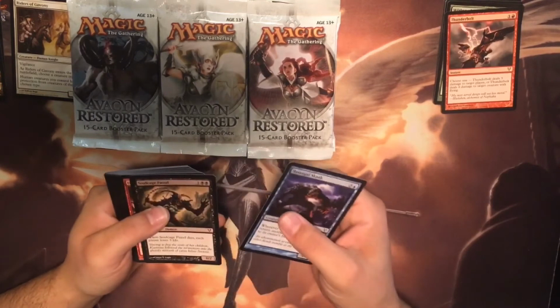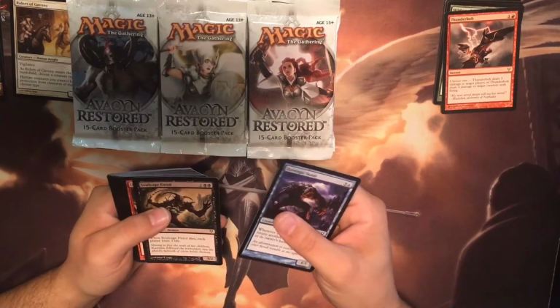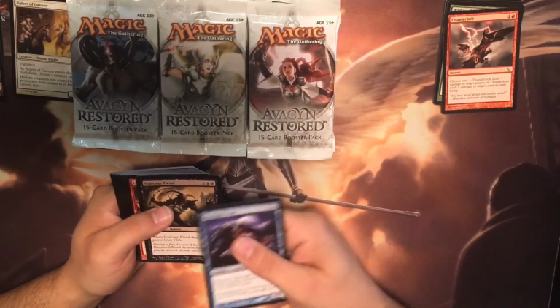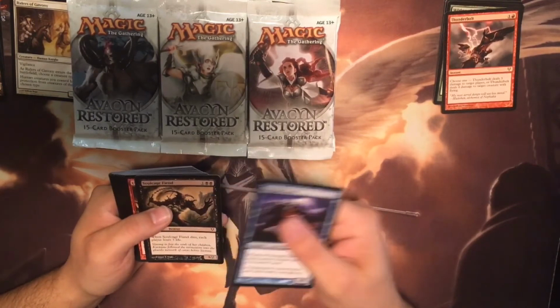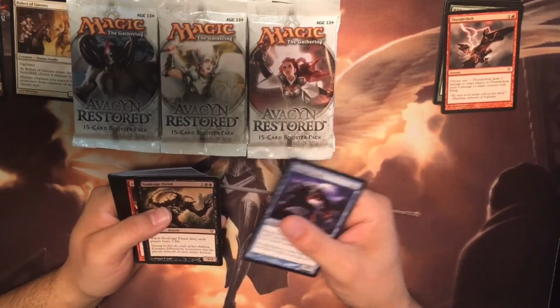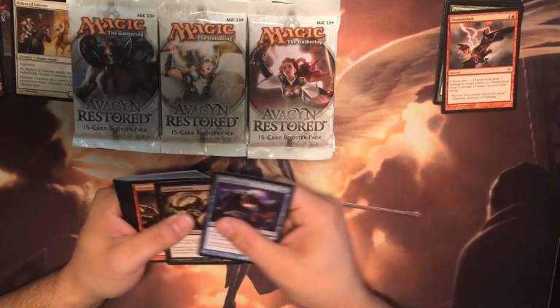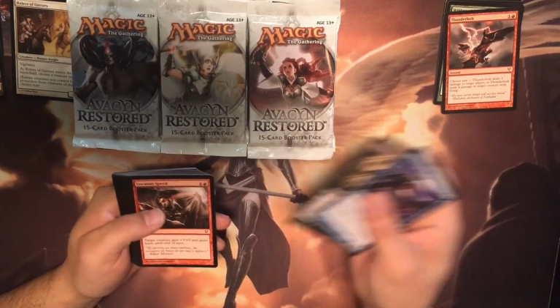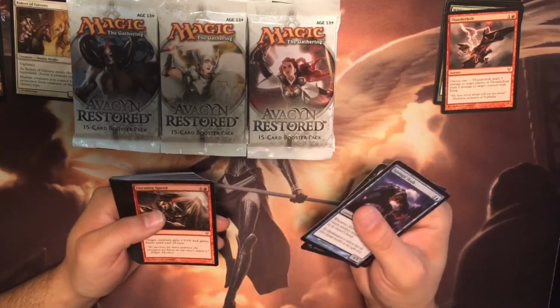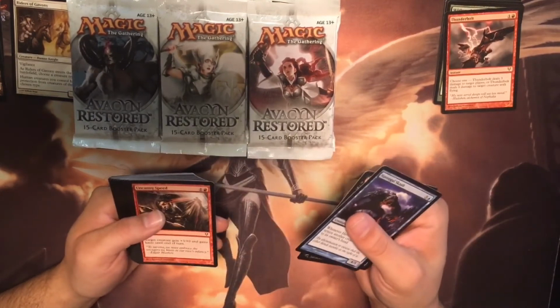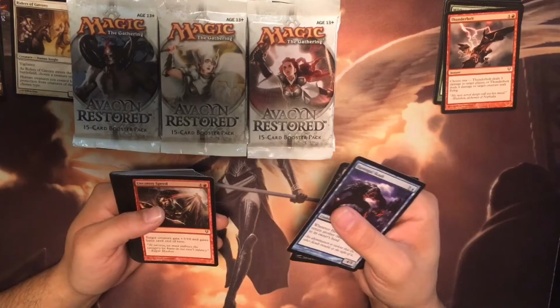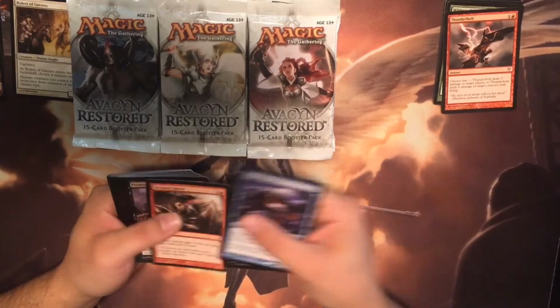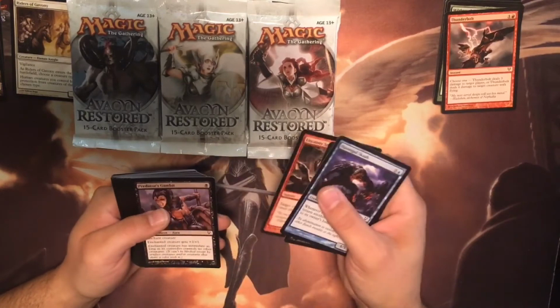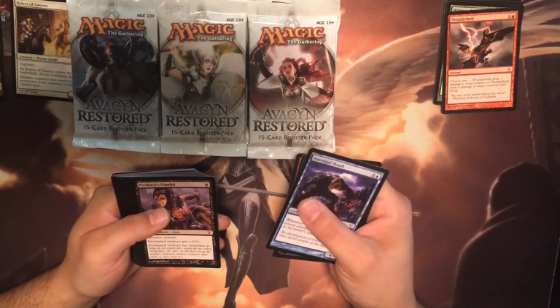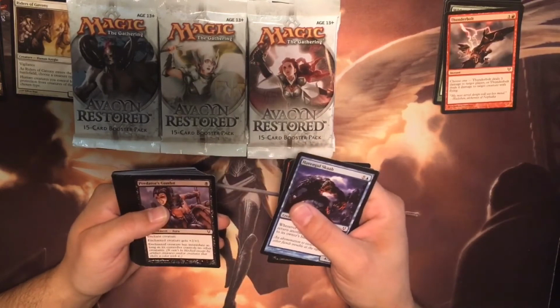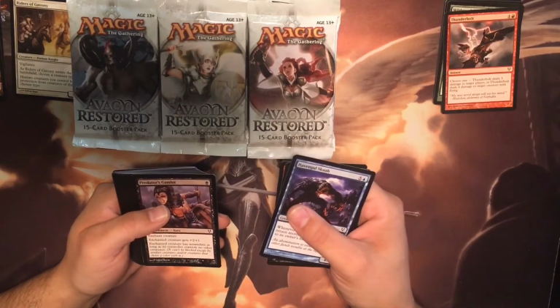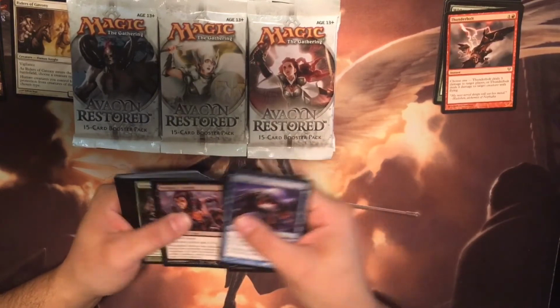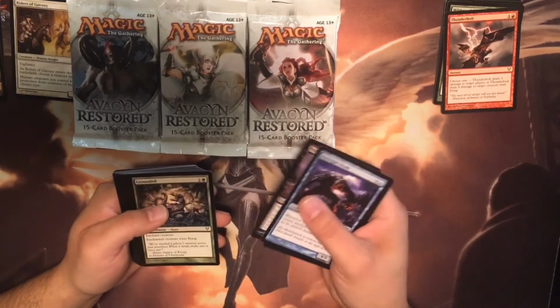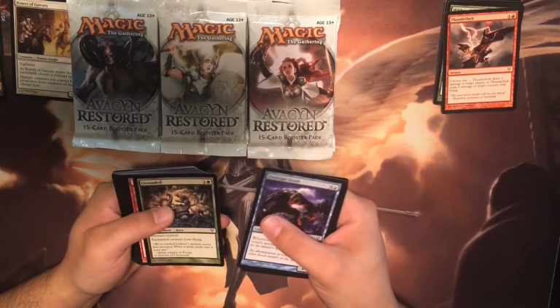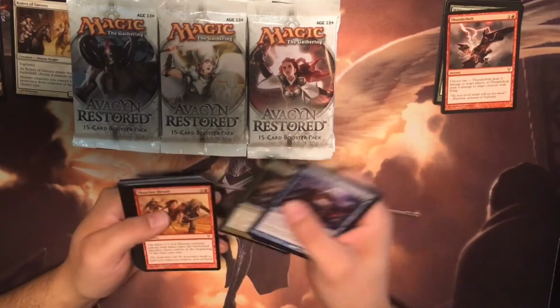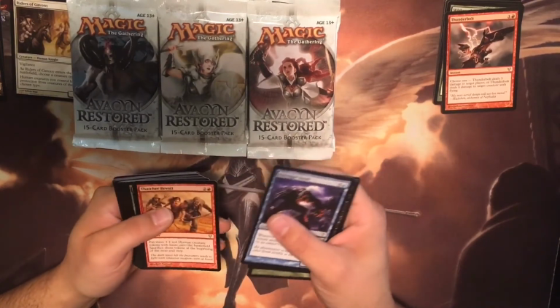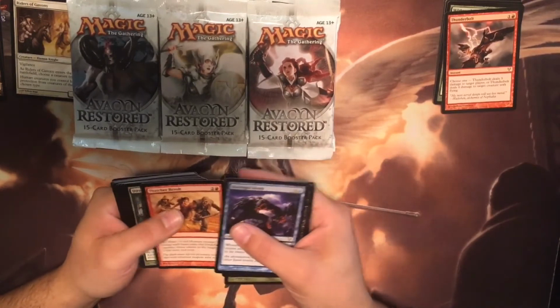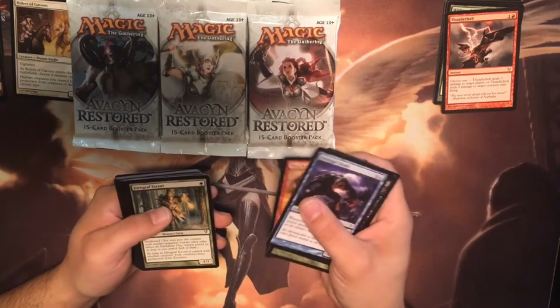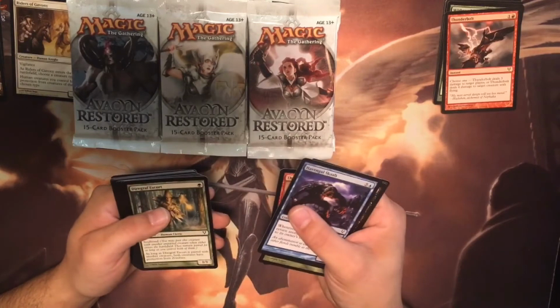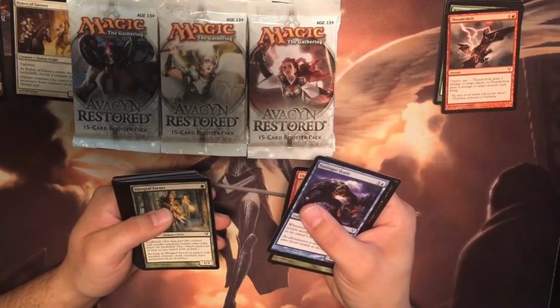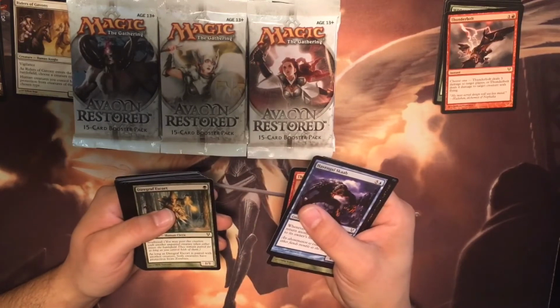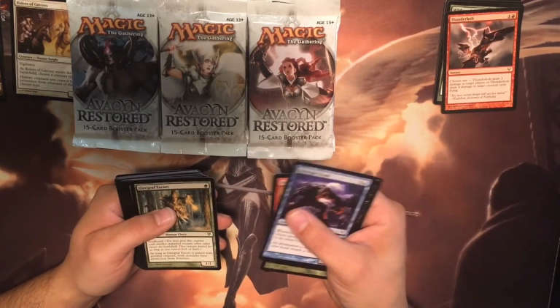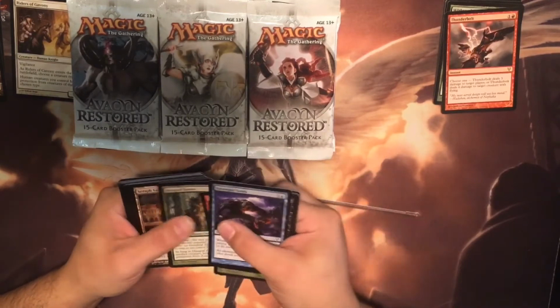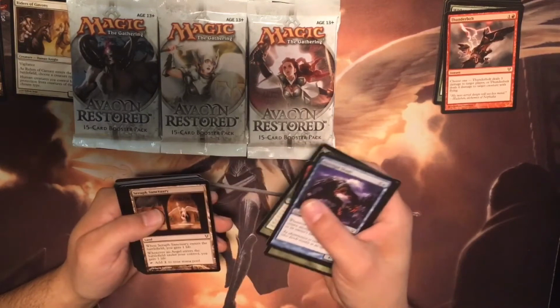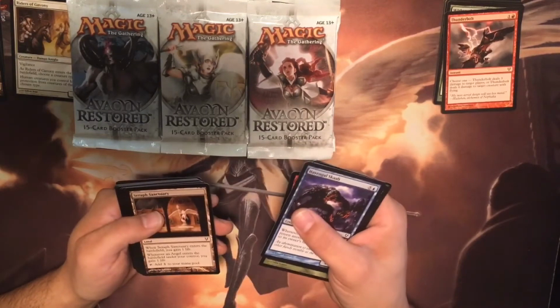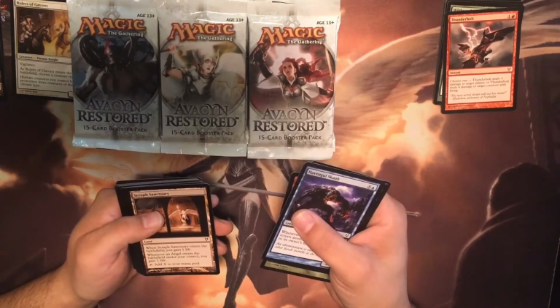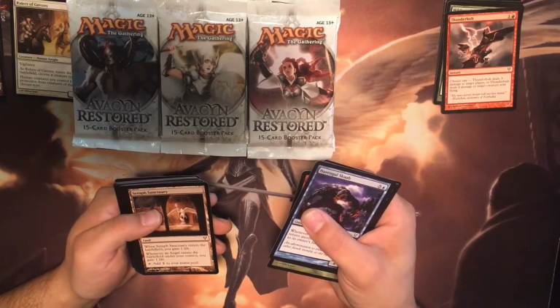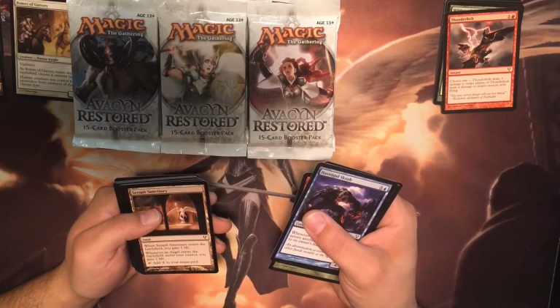Scab Clan Old Fiend — I actually really like him. Uncanny Speed, Predator's Gambit, Grounded, Thatcher Revolt, Diregraf Escort, Seraph Sanctuary.